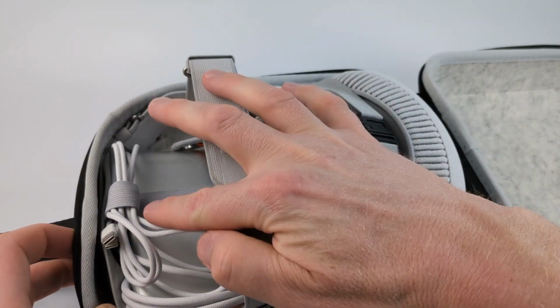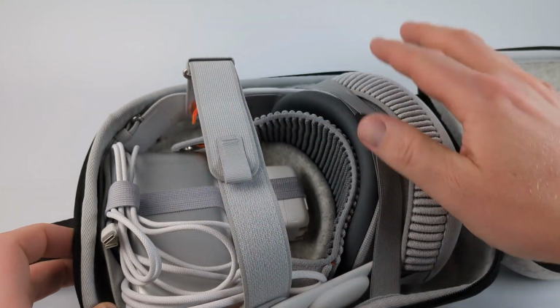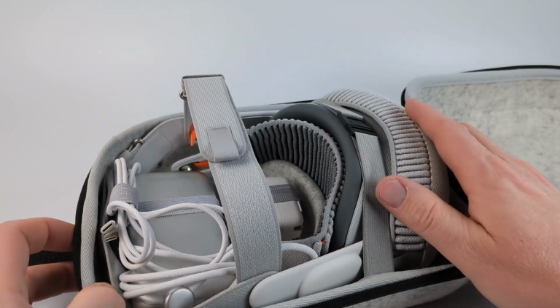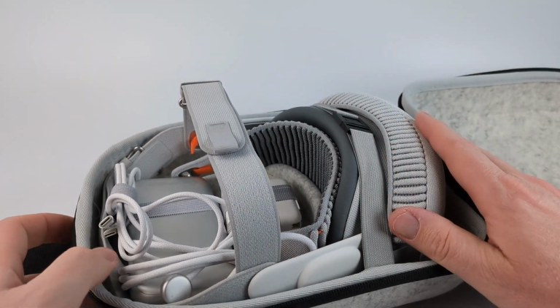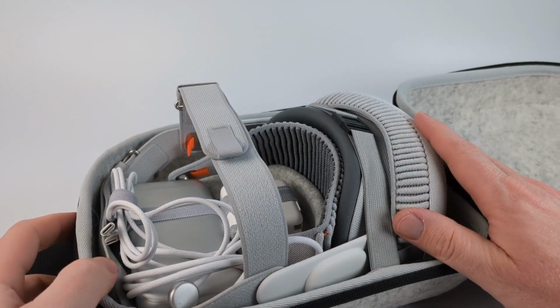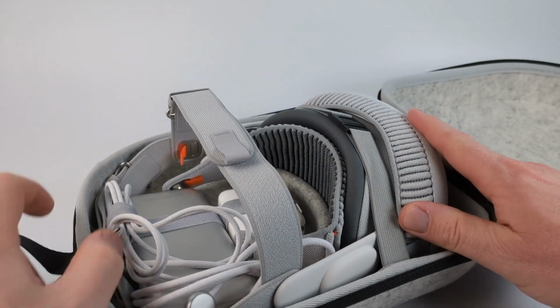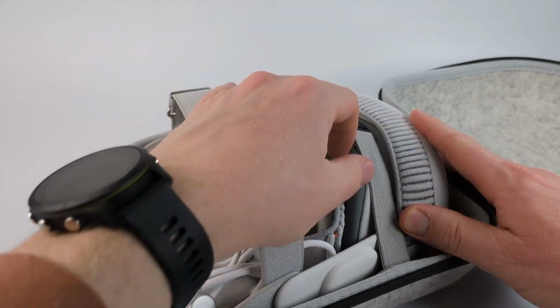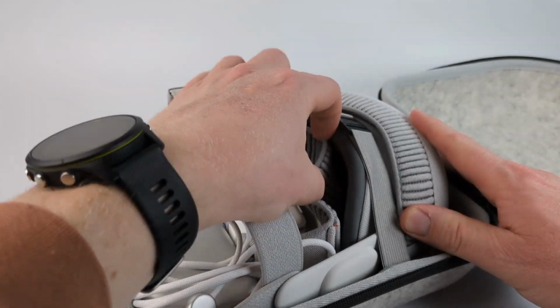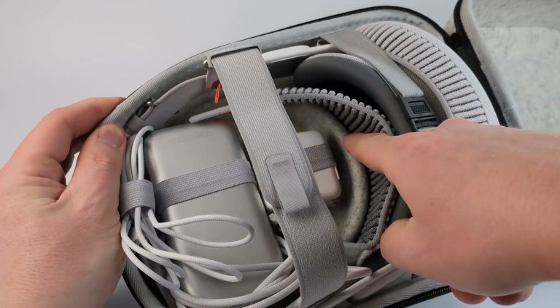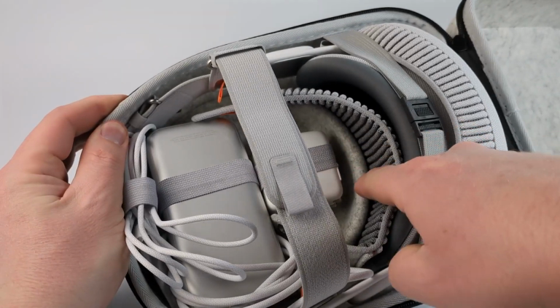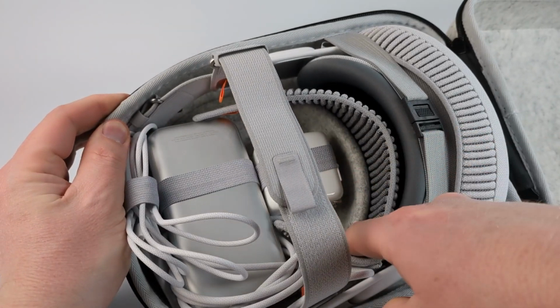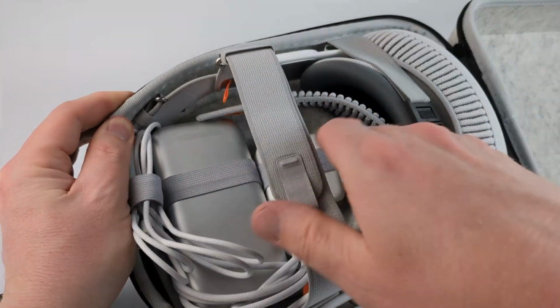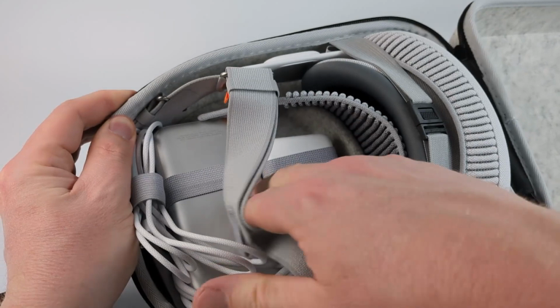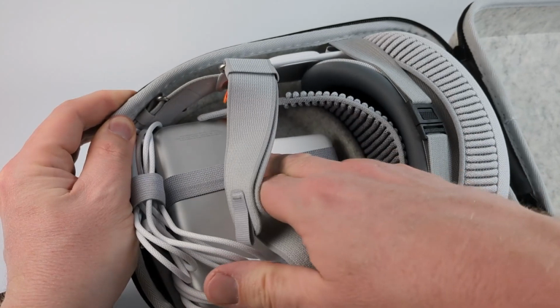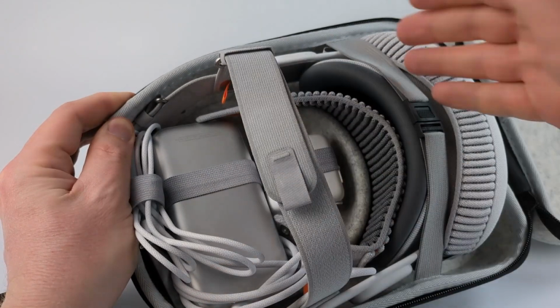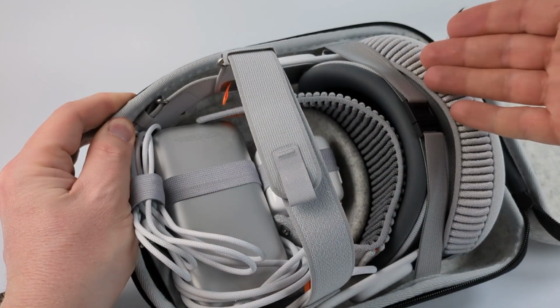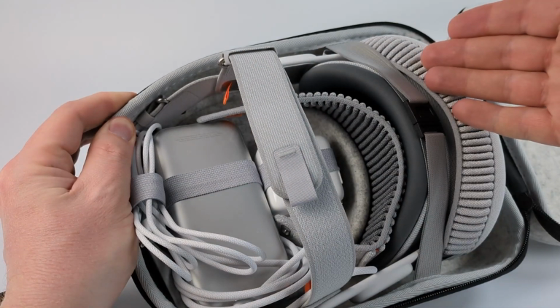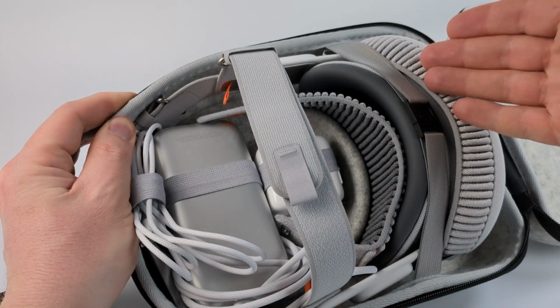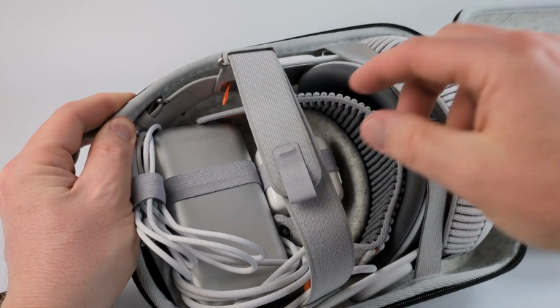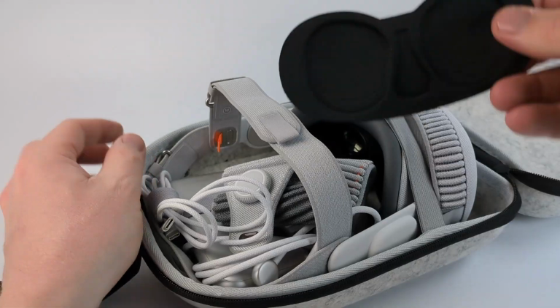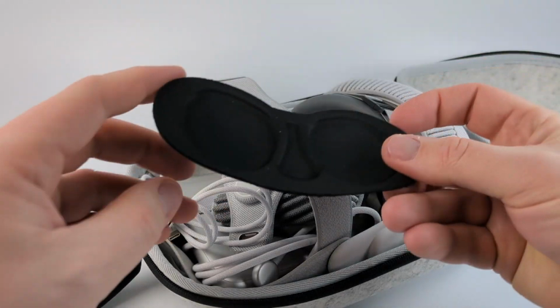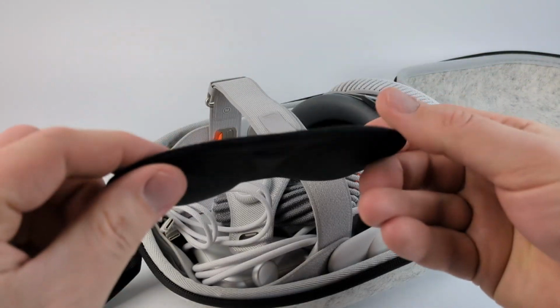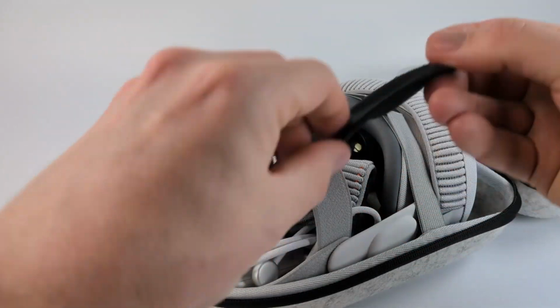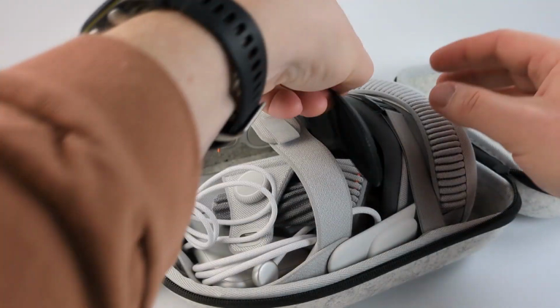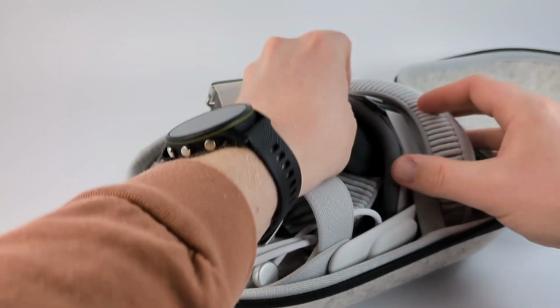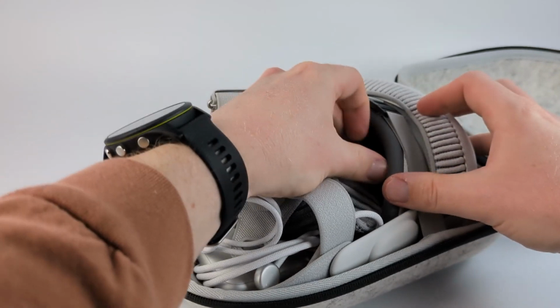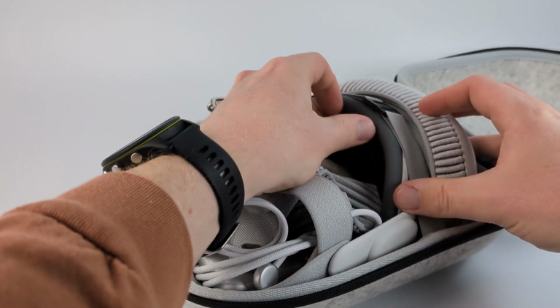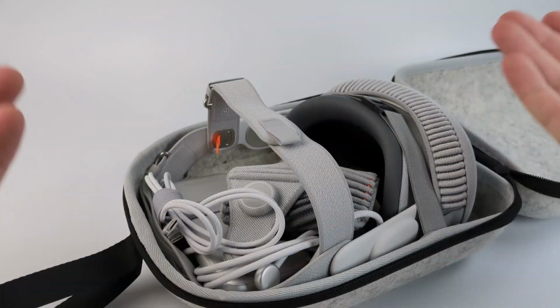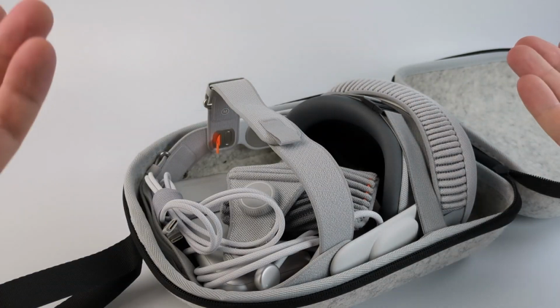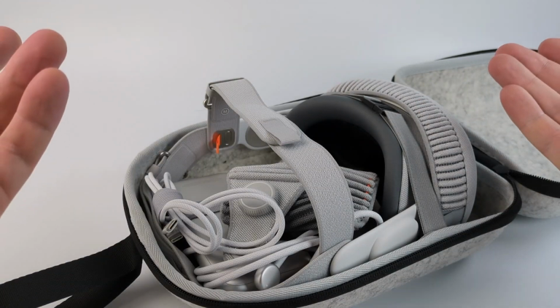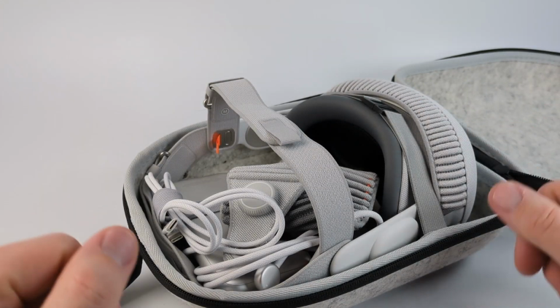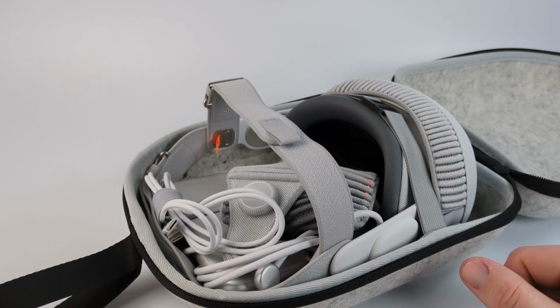and the charging cable. So this fits everything very nicely. As you can see there's a nice lip in here that prevents anything from hitting the actual headset, and they also include a nice insert that you put into the actual headset — that's just another layer of protection there.